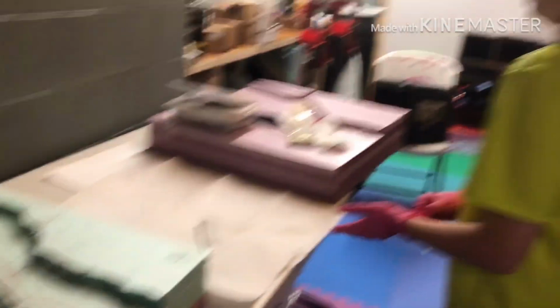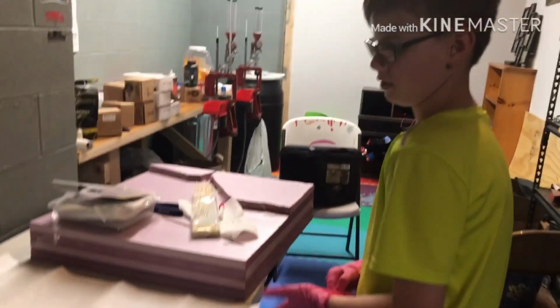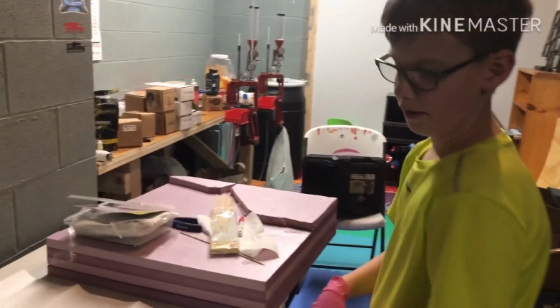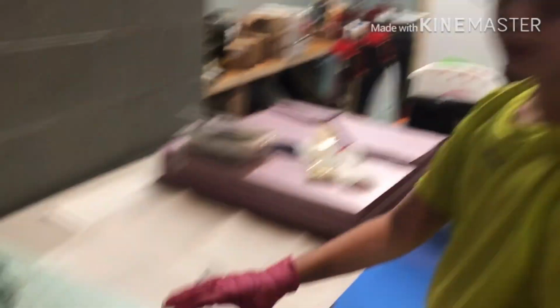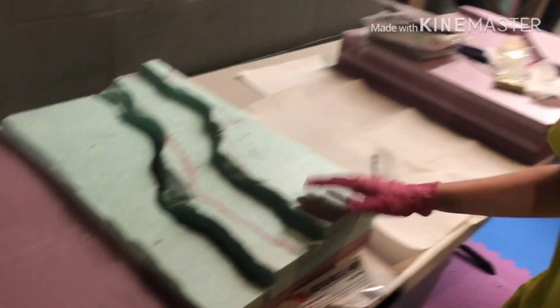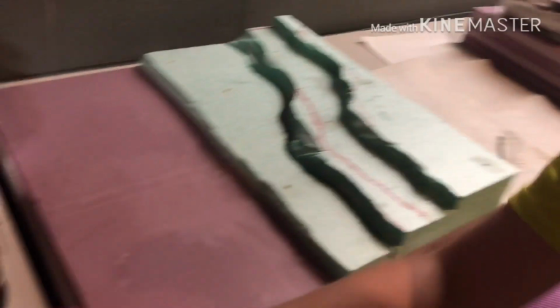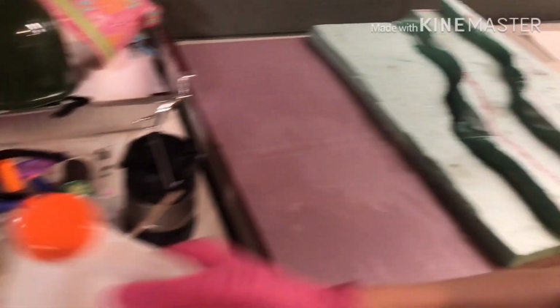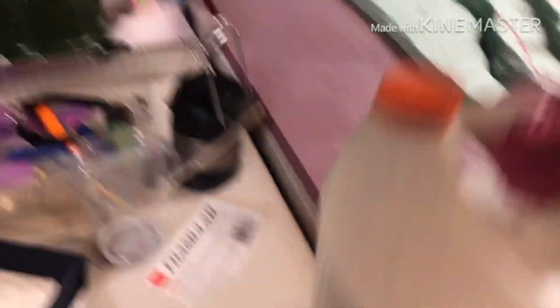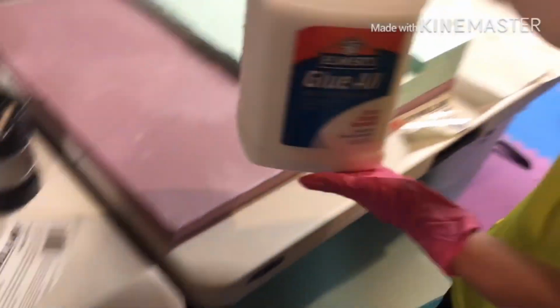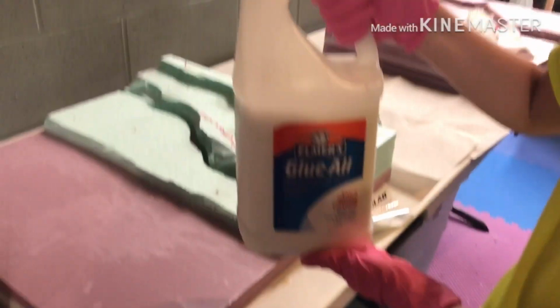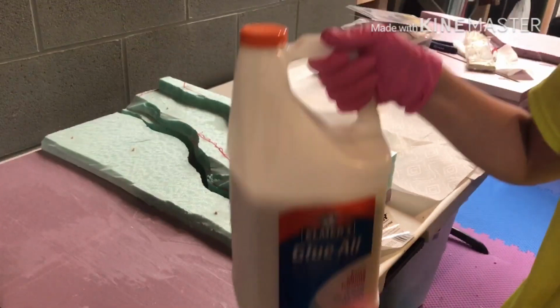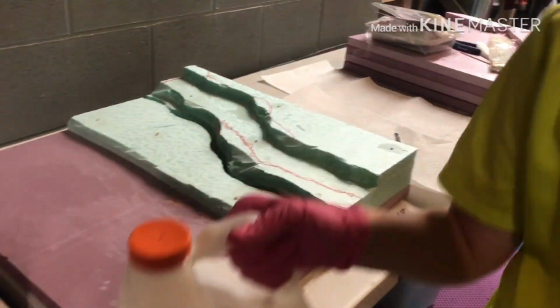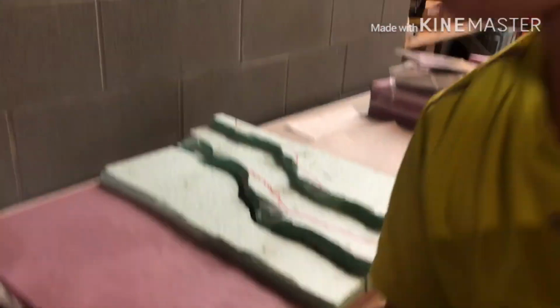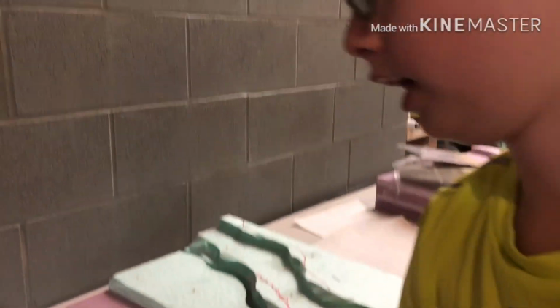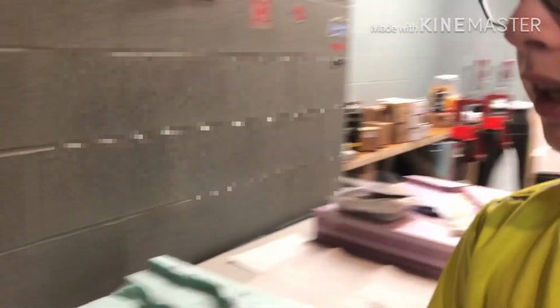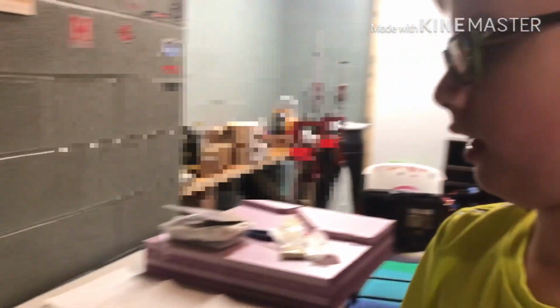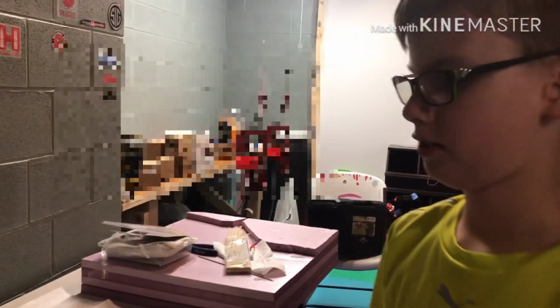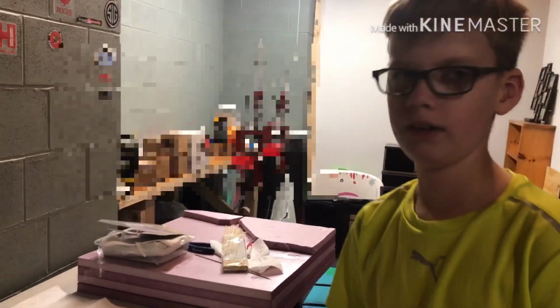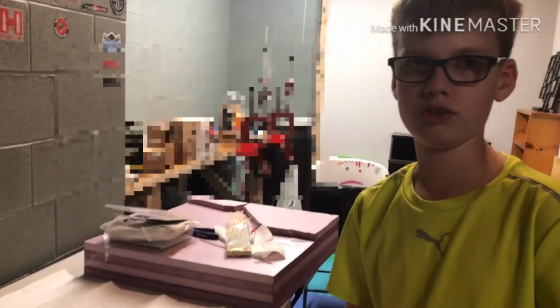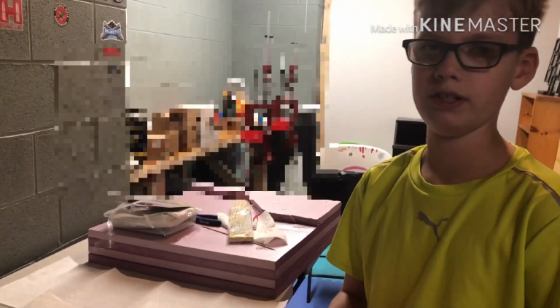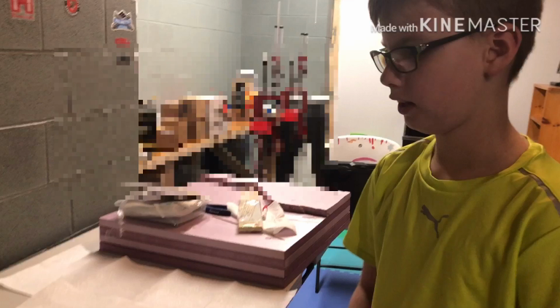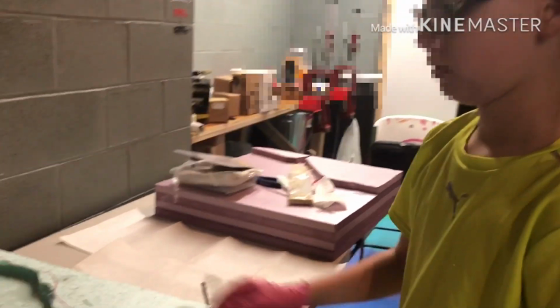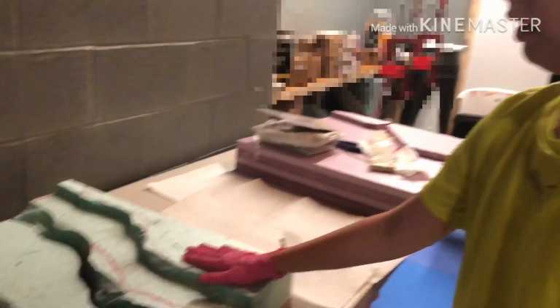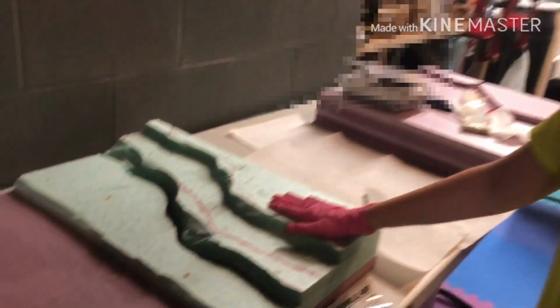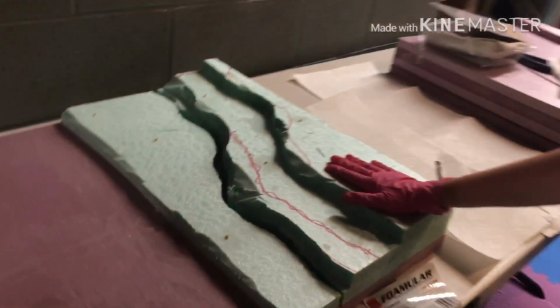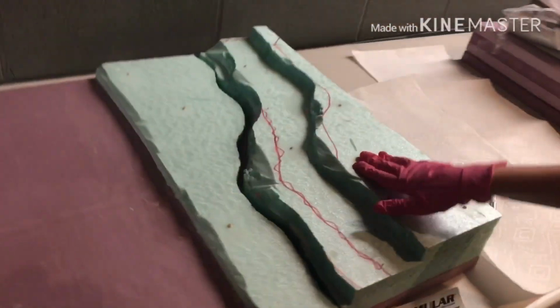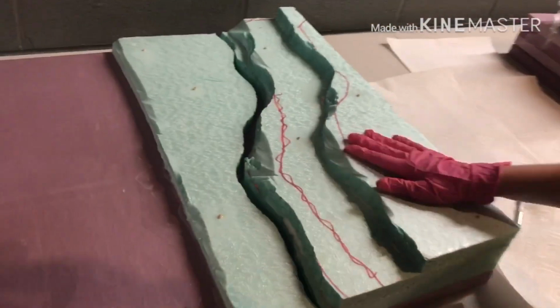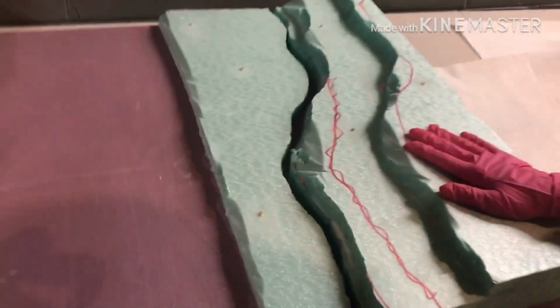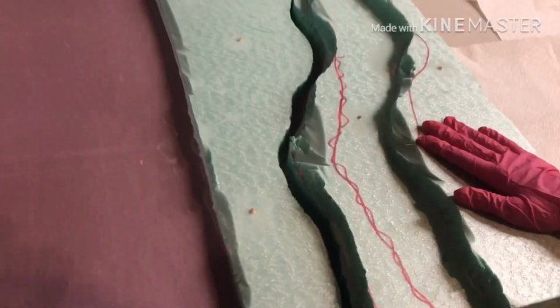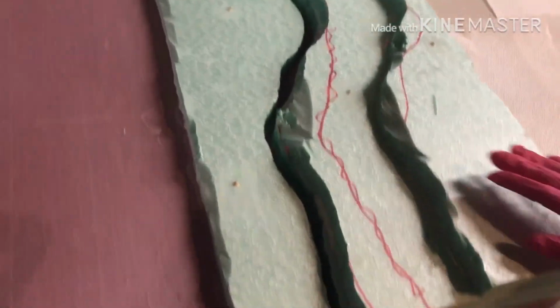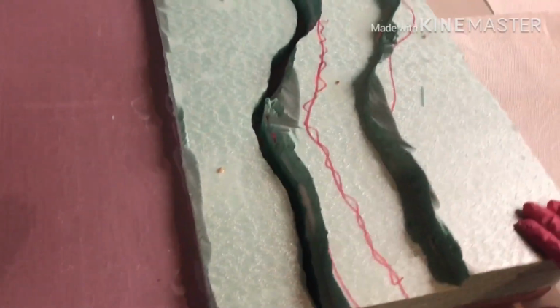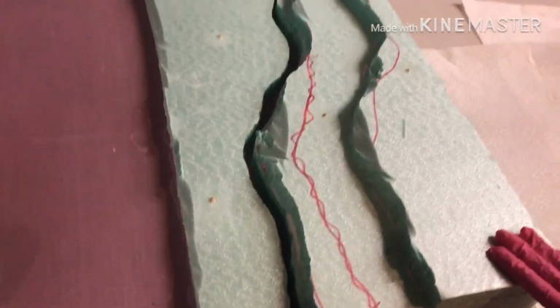I've glued this all down with Elmer's glue and I let that dry for a day, and I put some heavy stuff on top of it to make sure it doesn't expand.